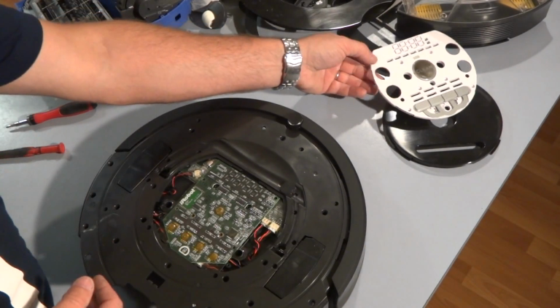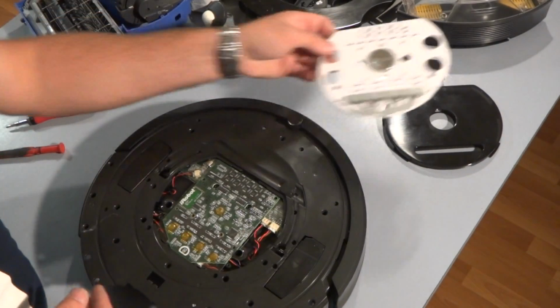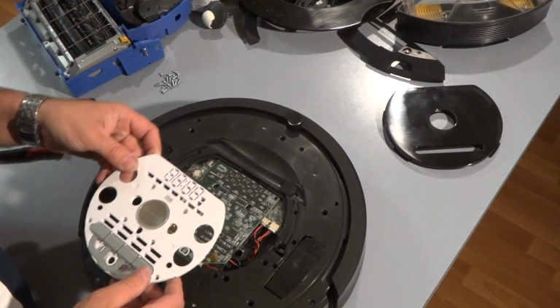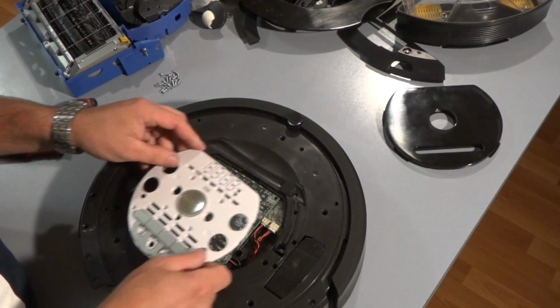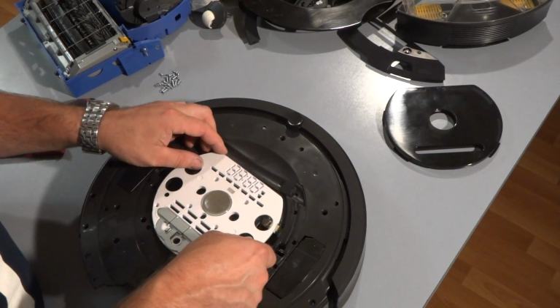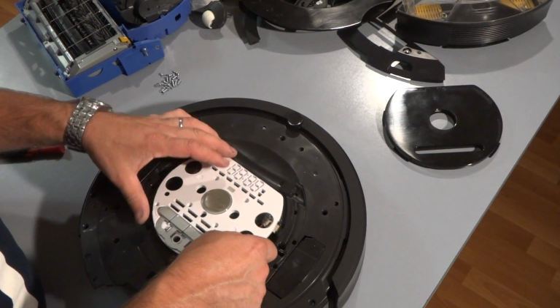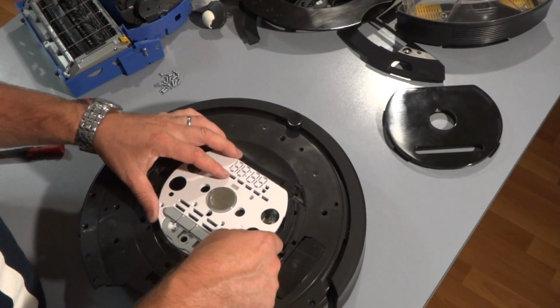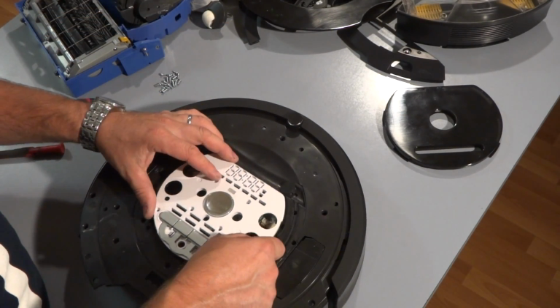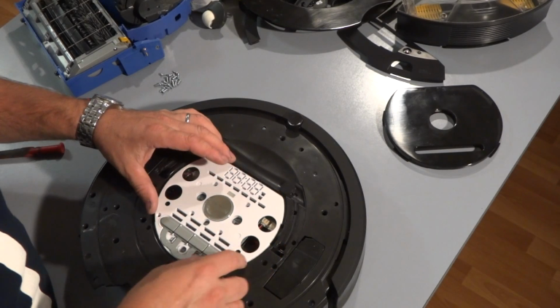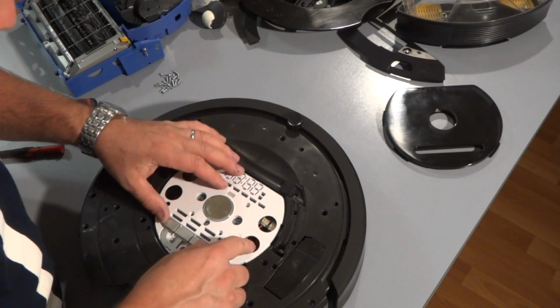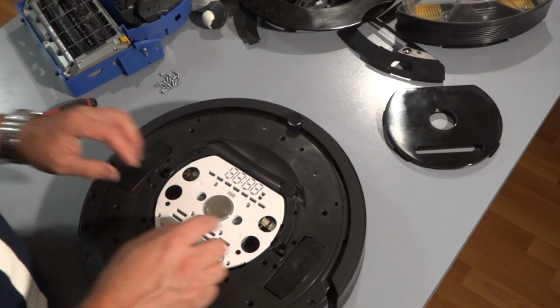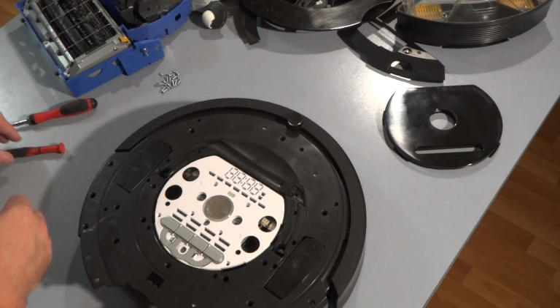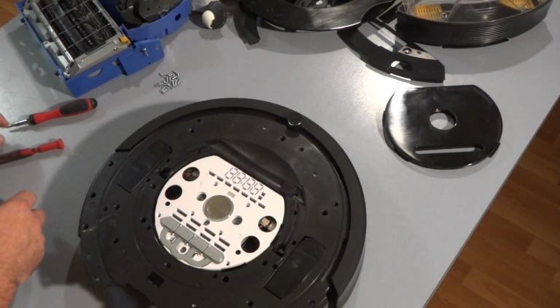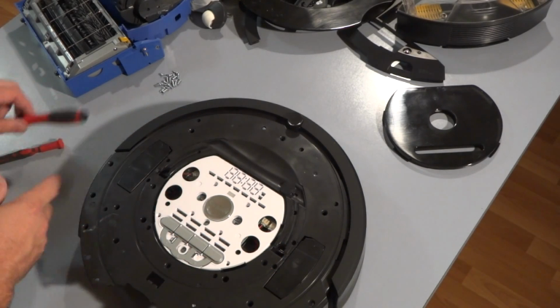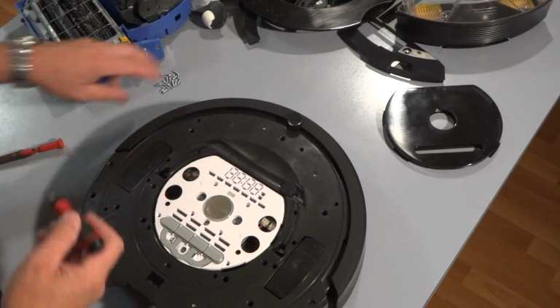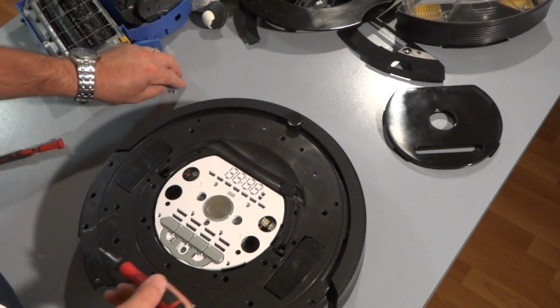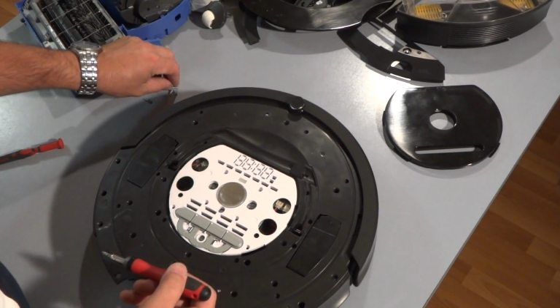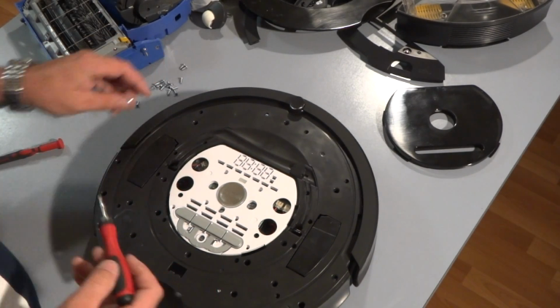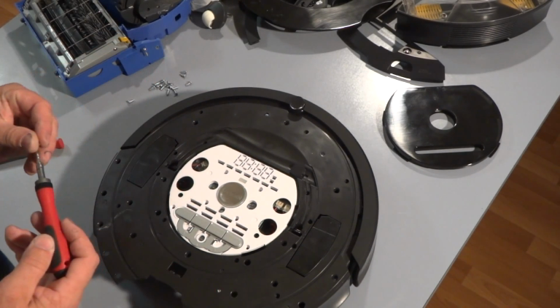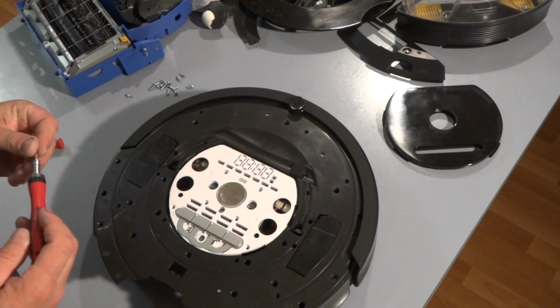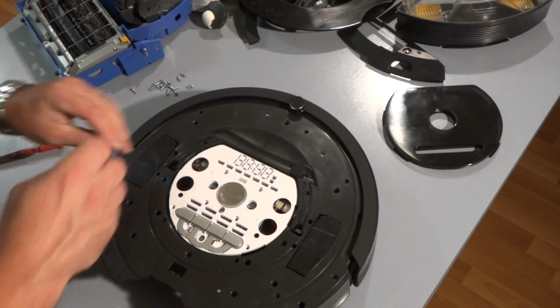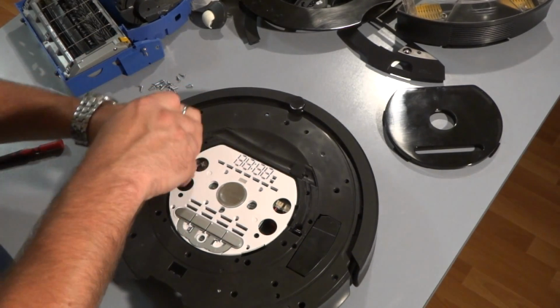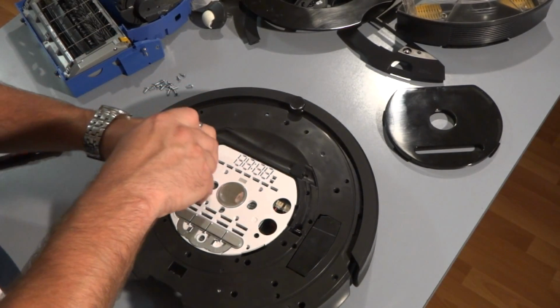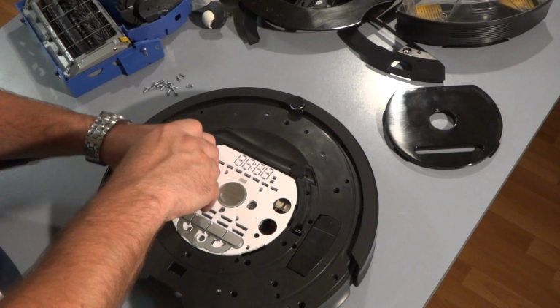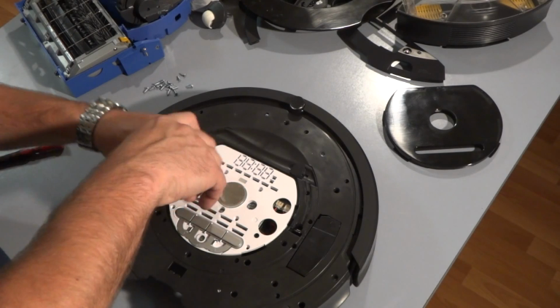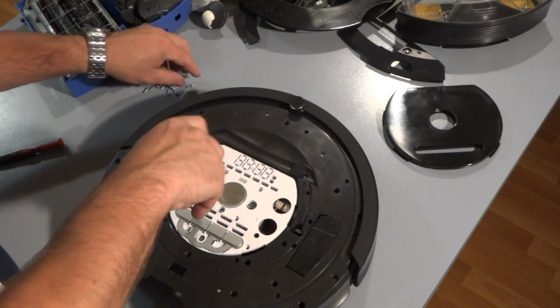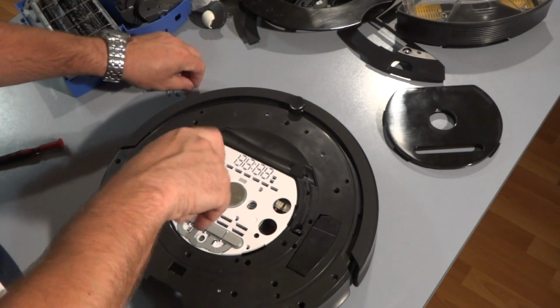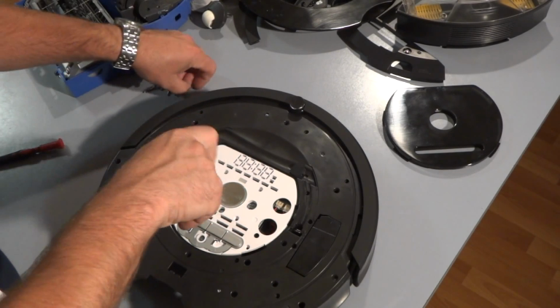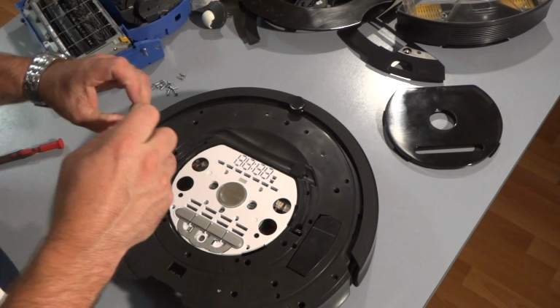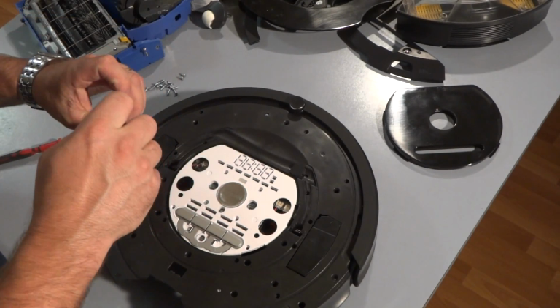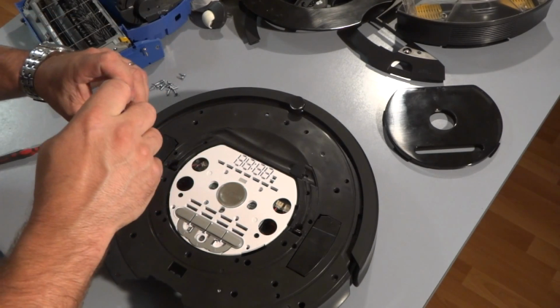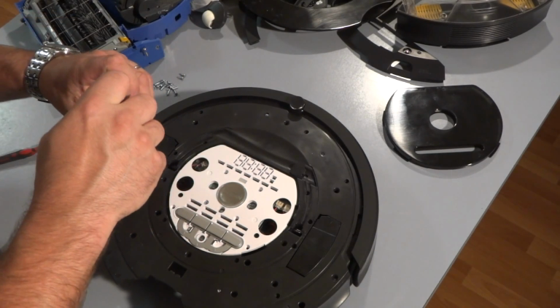Now we'll put the keypad on top and put all the screws back on. Remember there are 20 screws here to go.